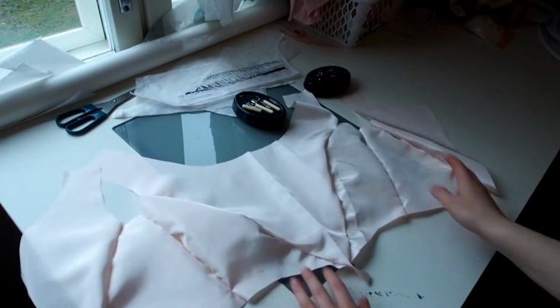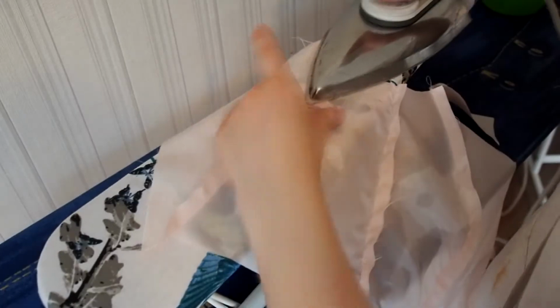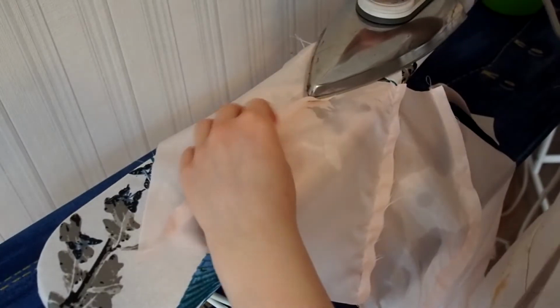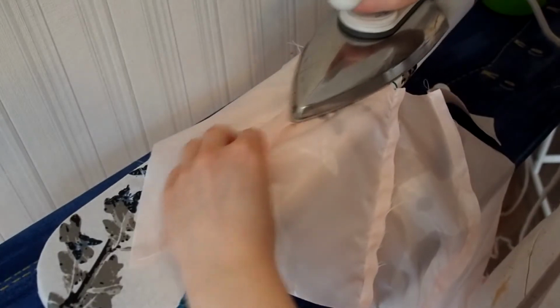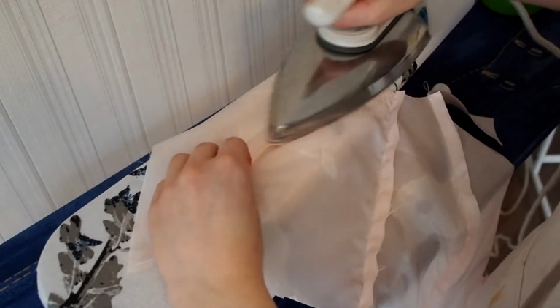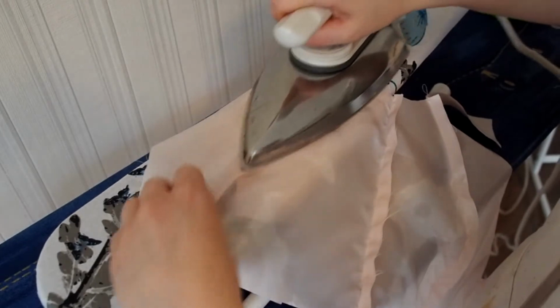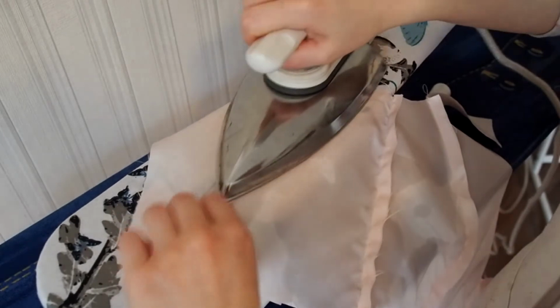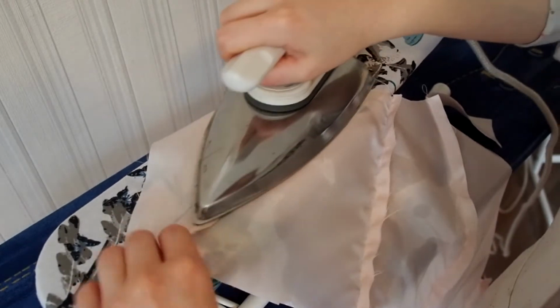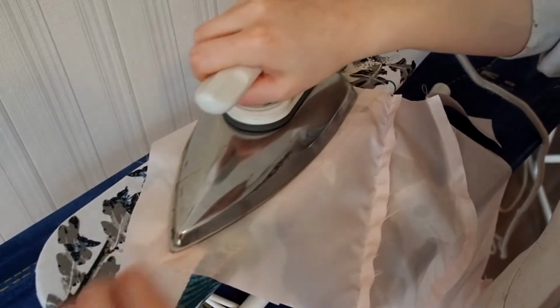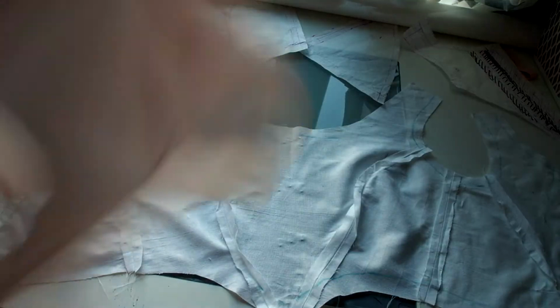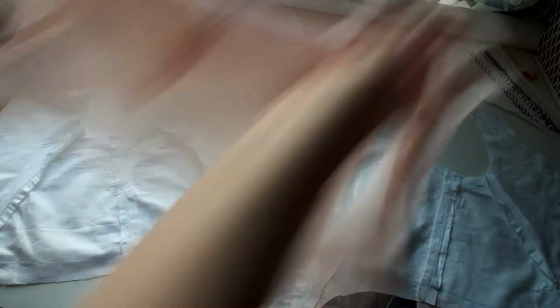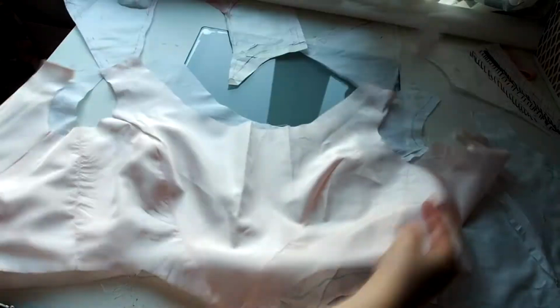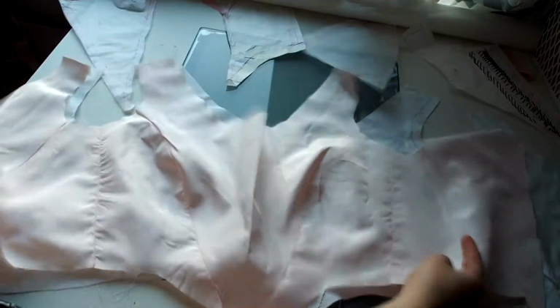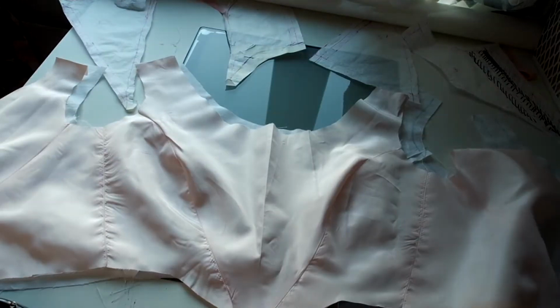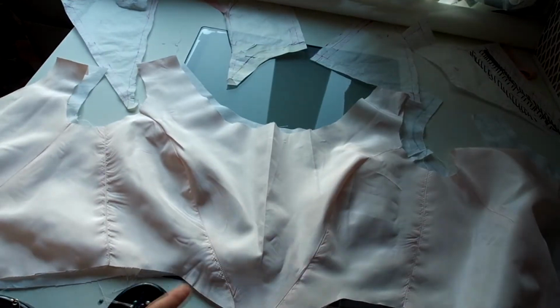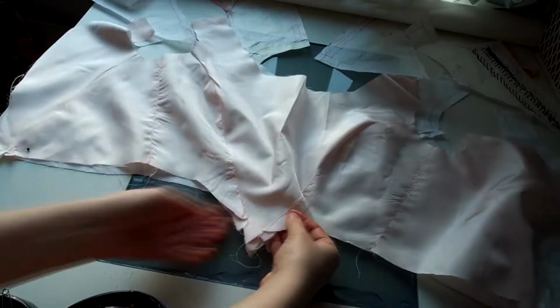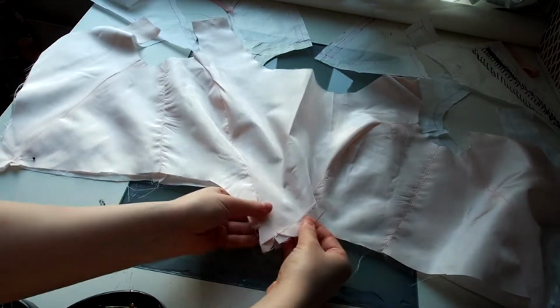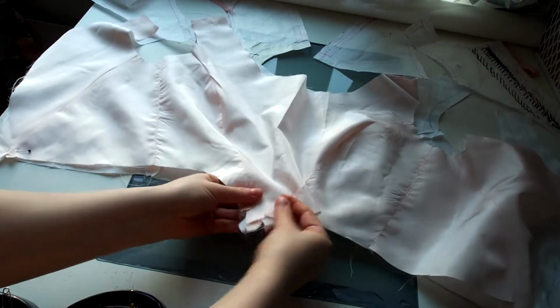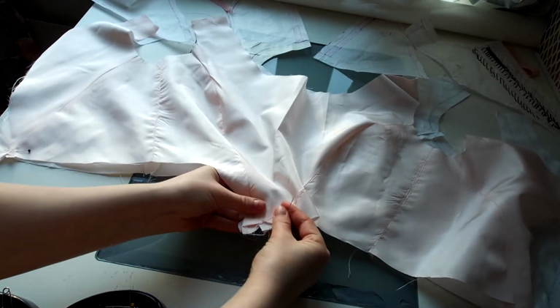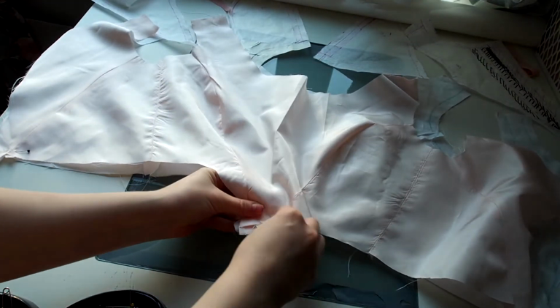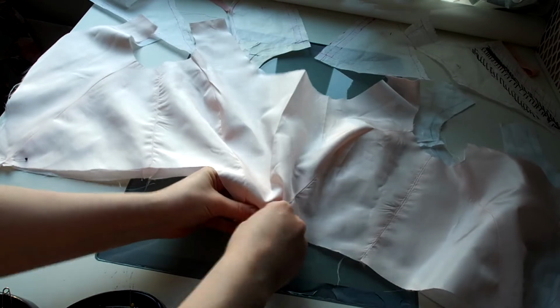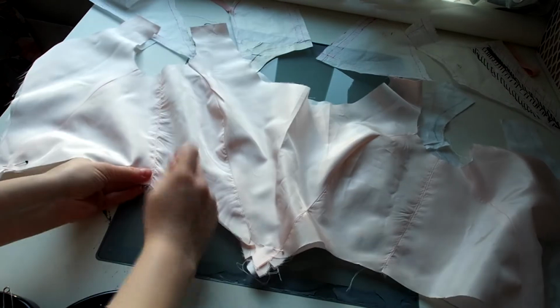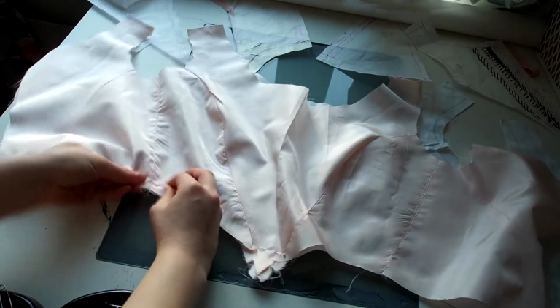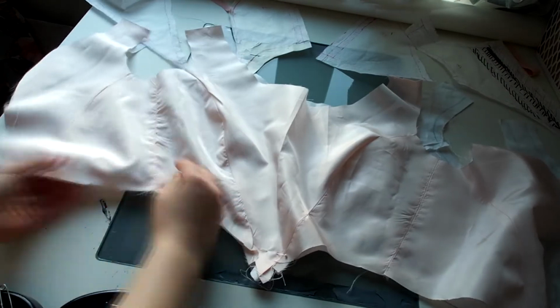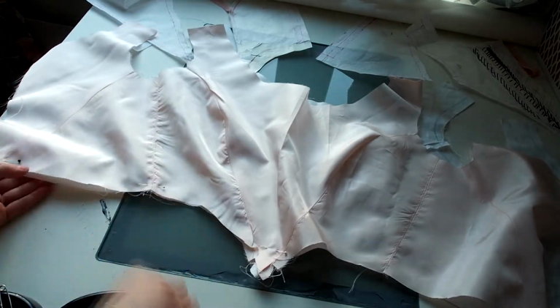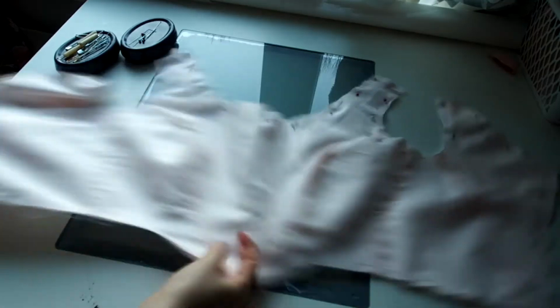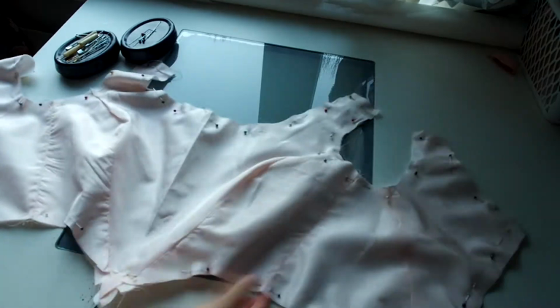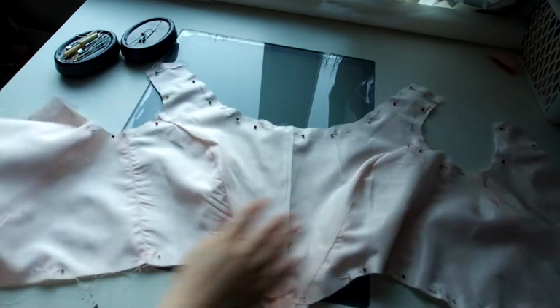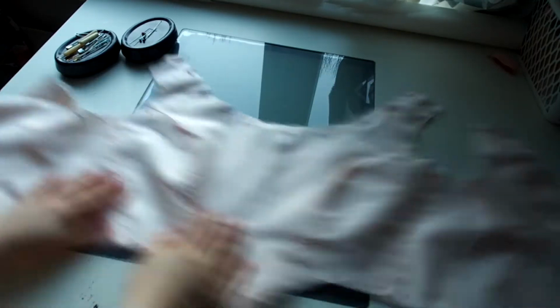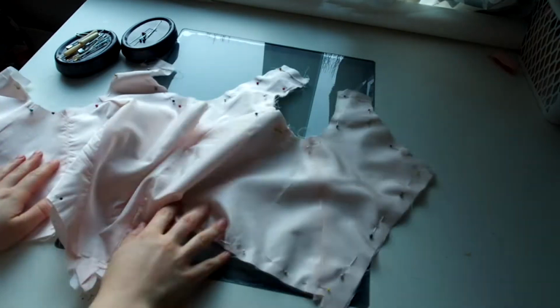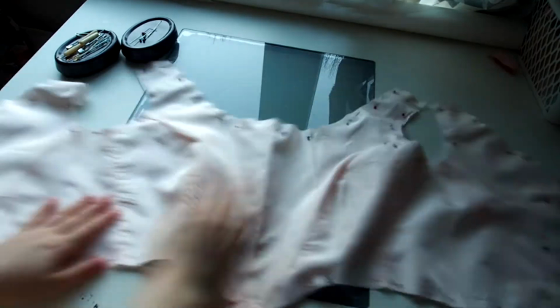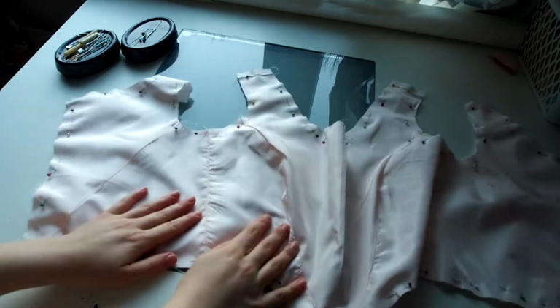Remember to press down all the seams. I also have a third layer of fabric which works as a construction layer for the boning. I pin it together with the lining and hand stitch them.